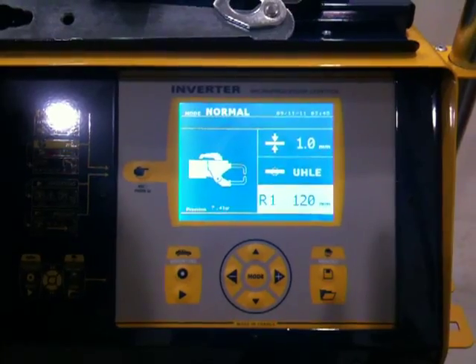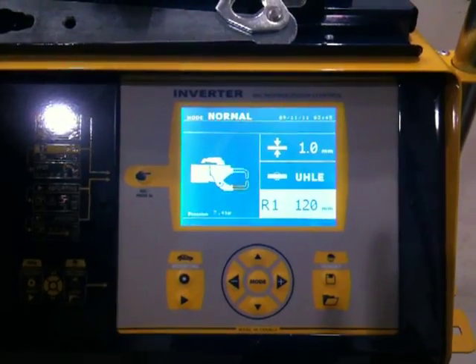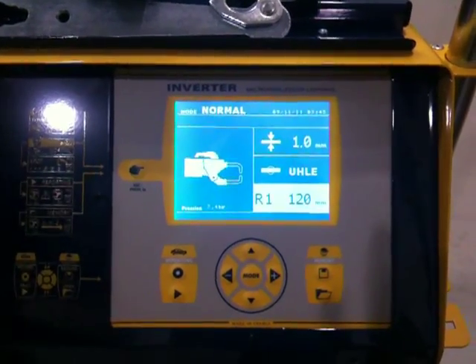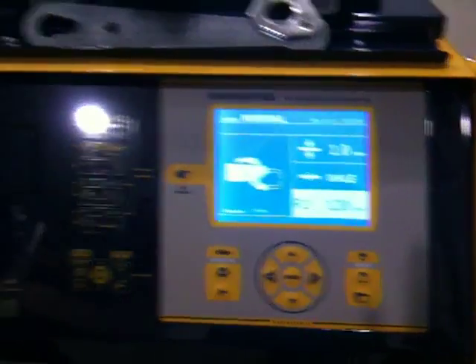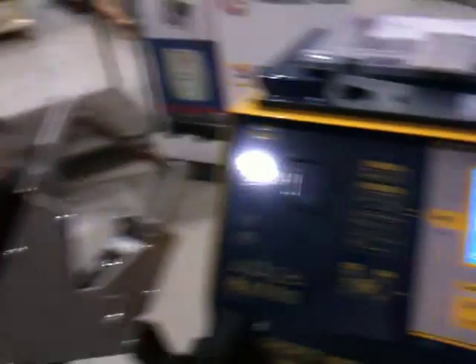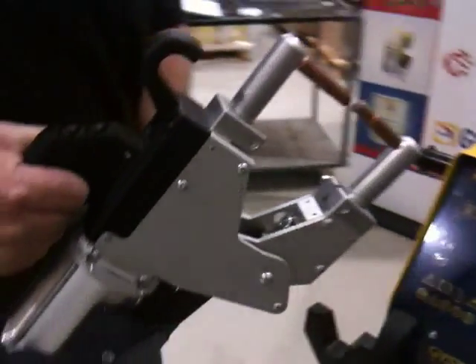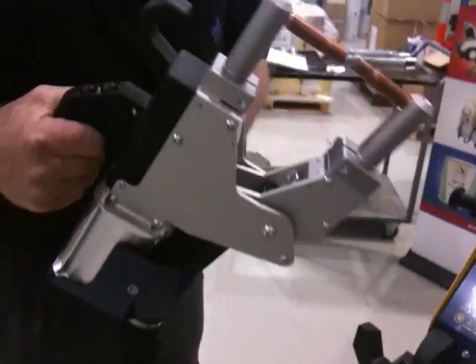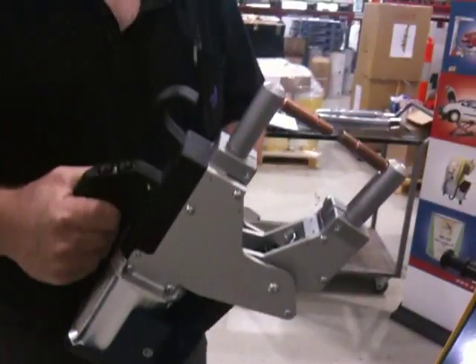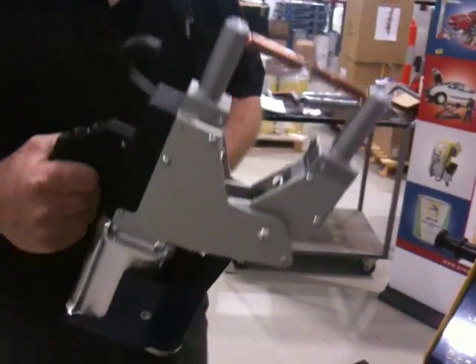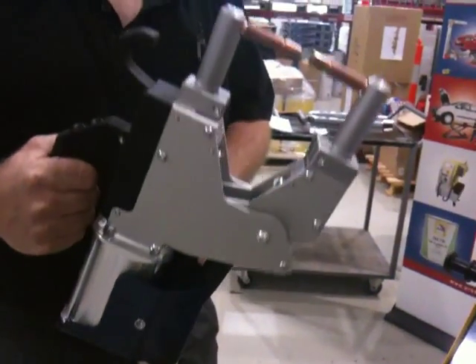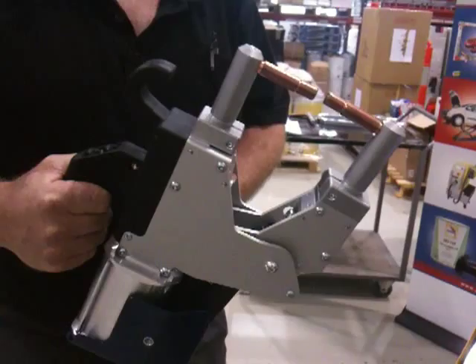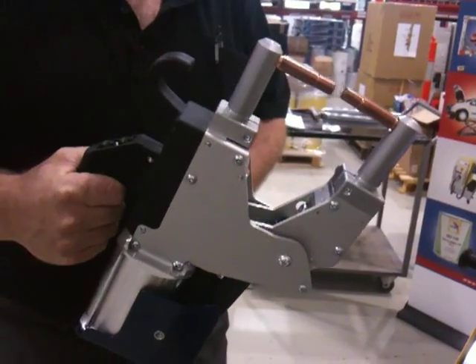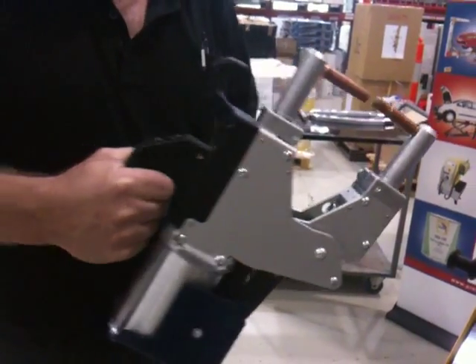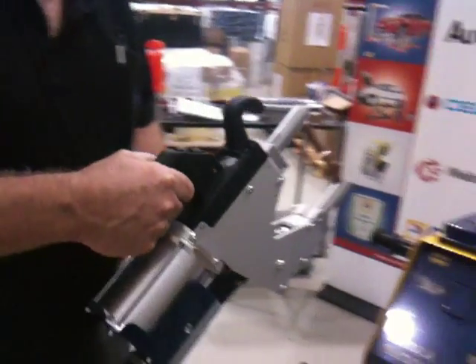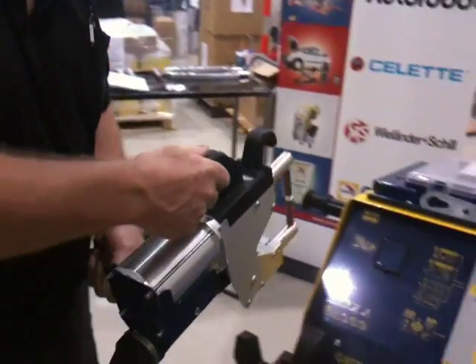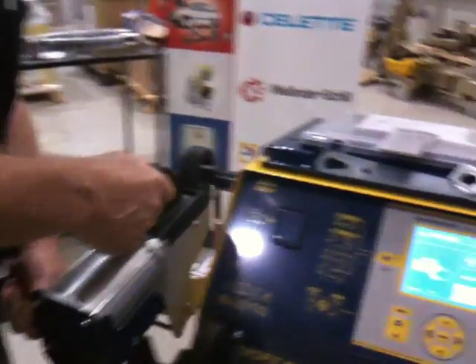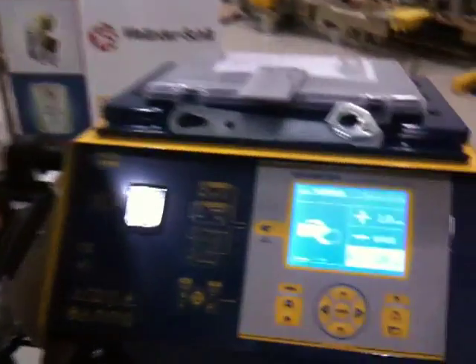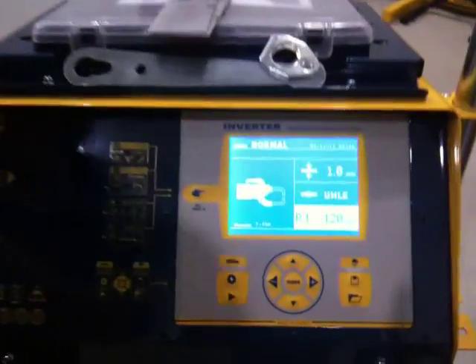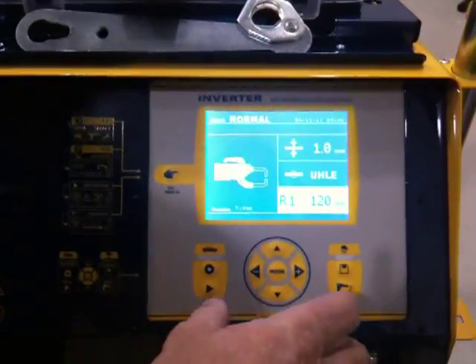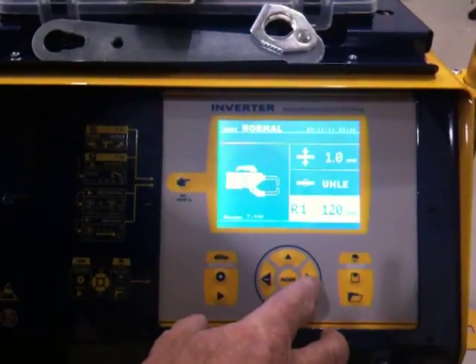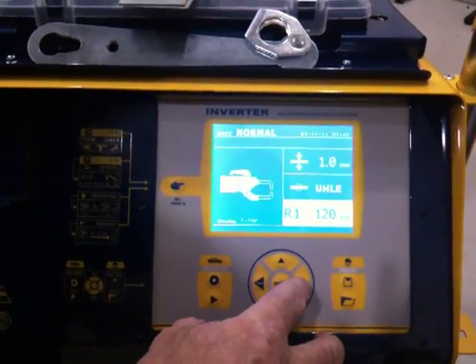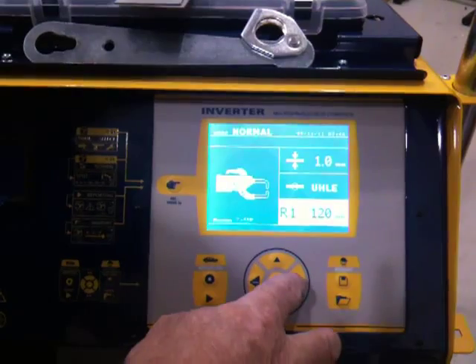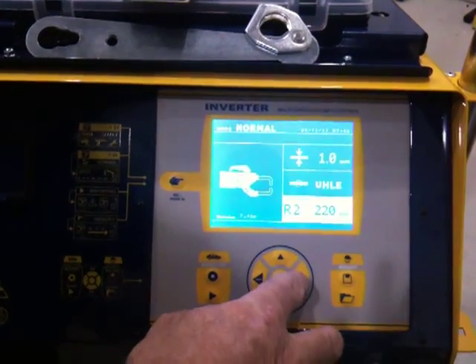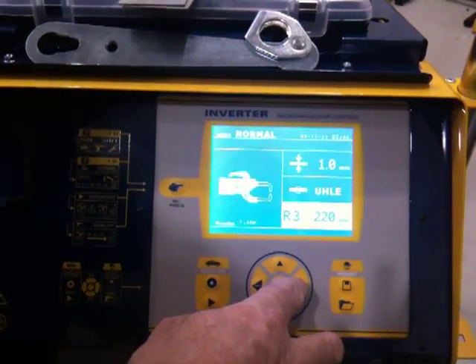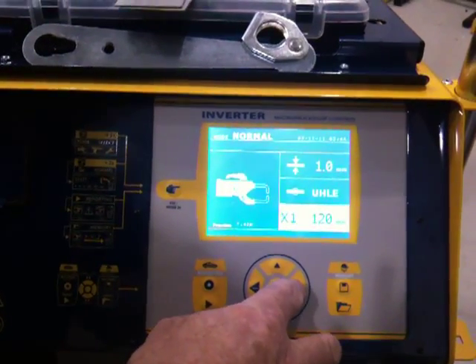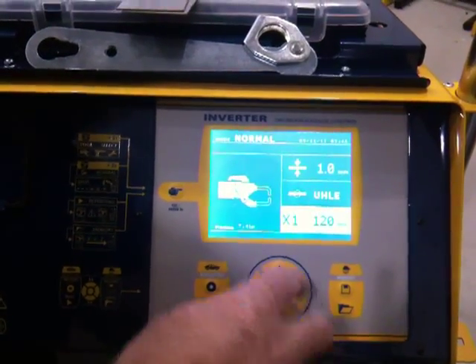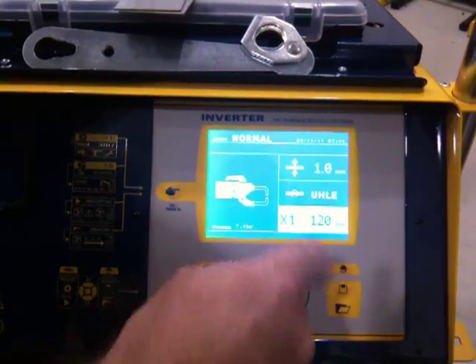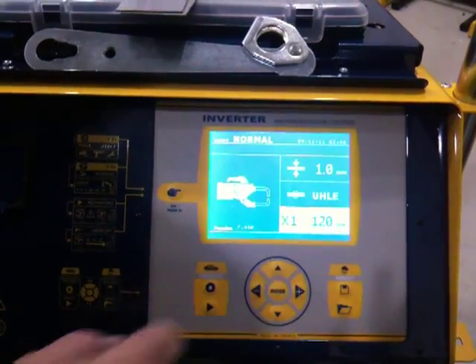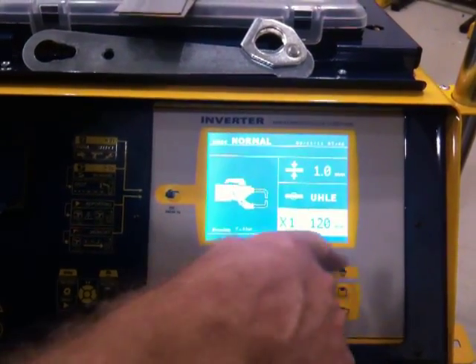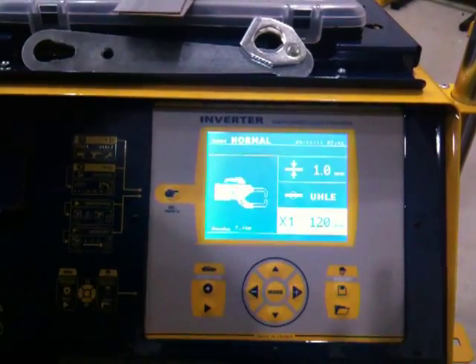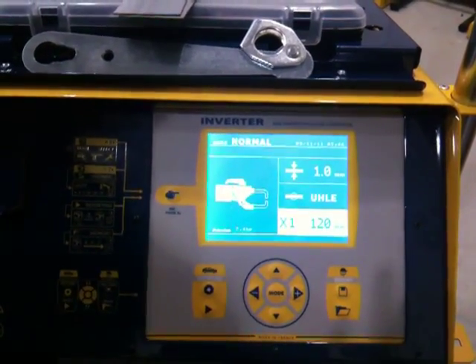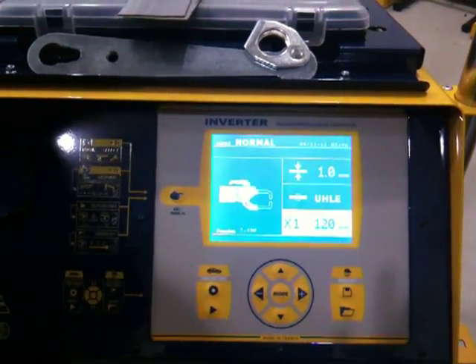The next one down is your arm length and type. This particular gun is the X gun with 120mm arms. Again, on the positive side, scroll through until you get to X 120mm.